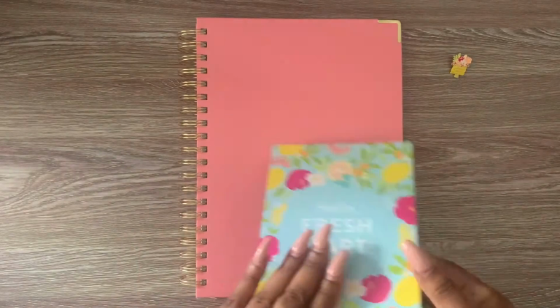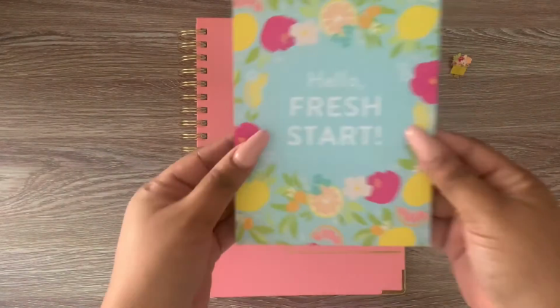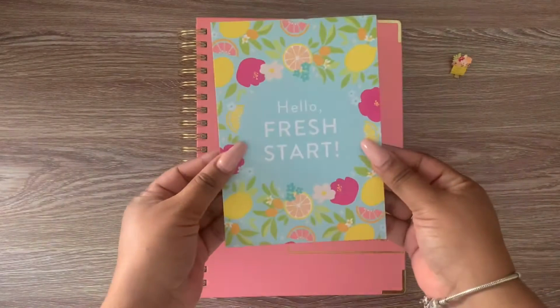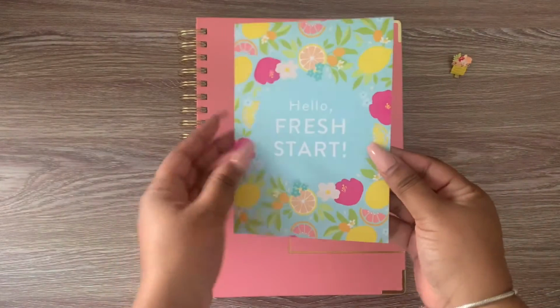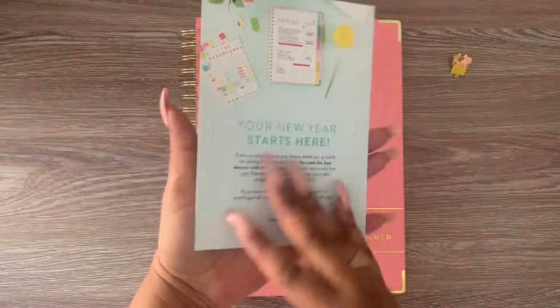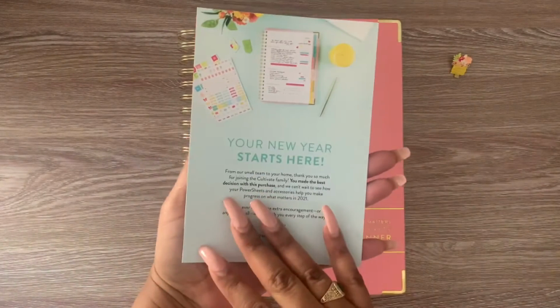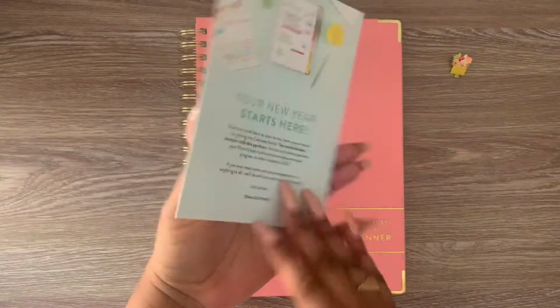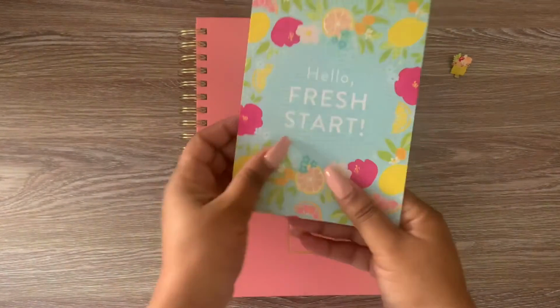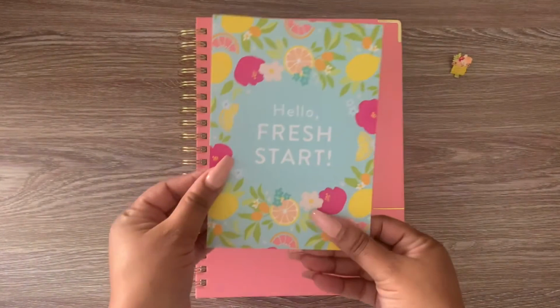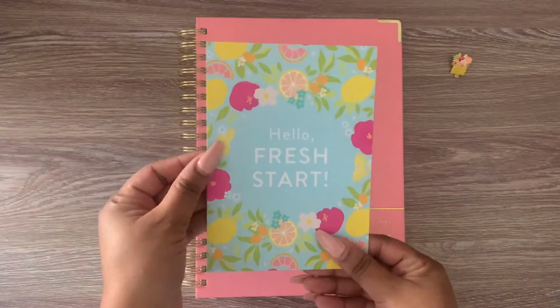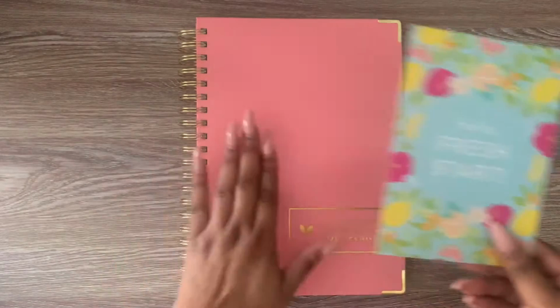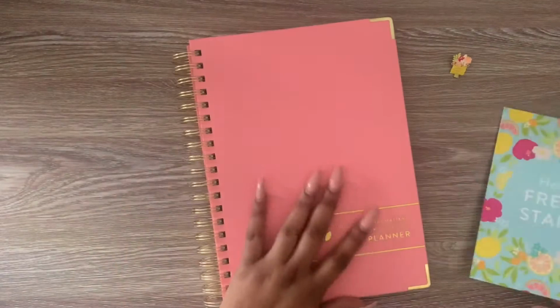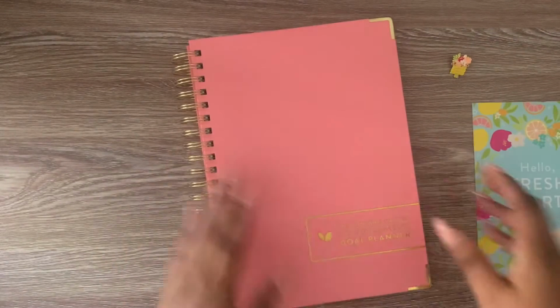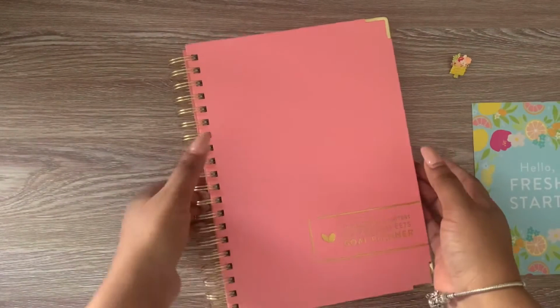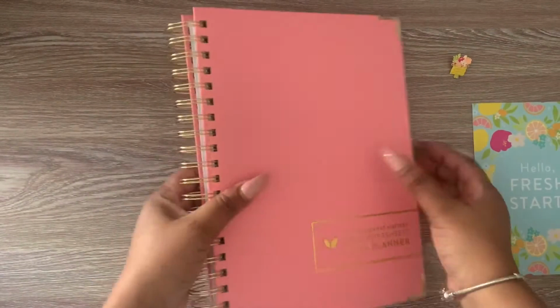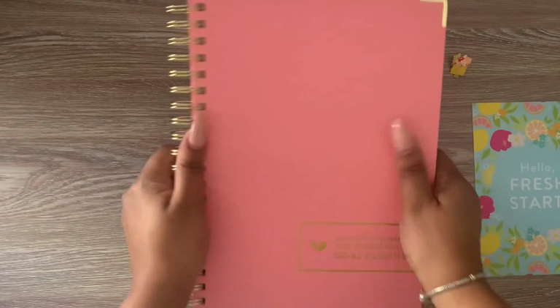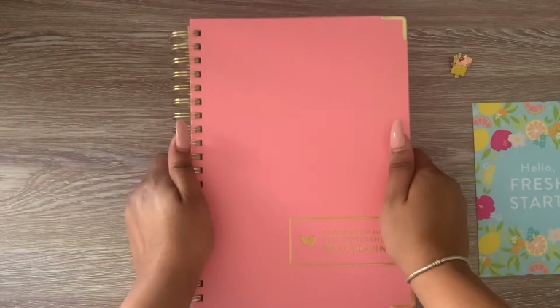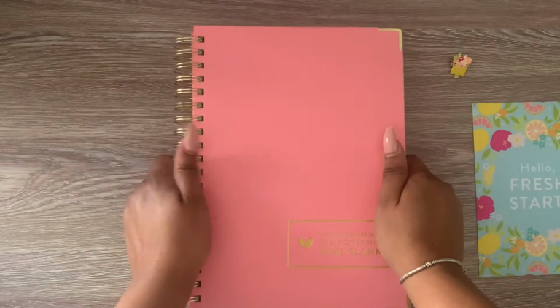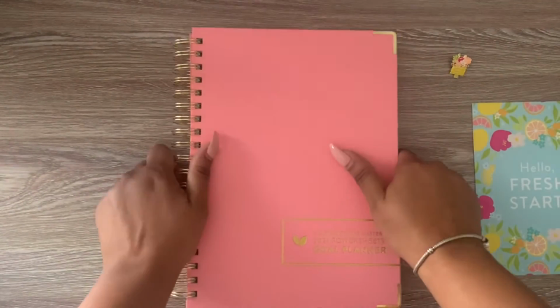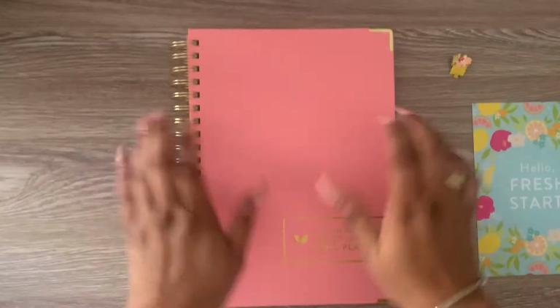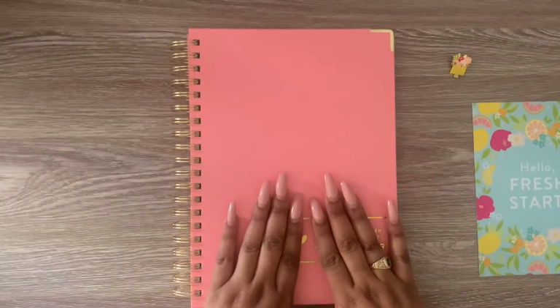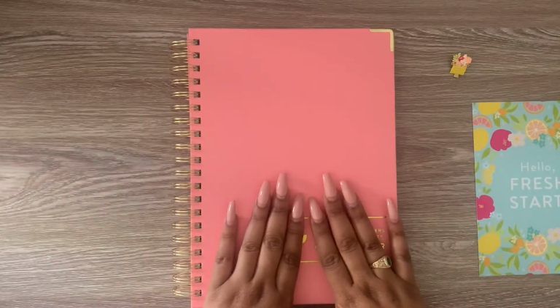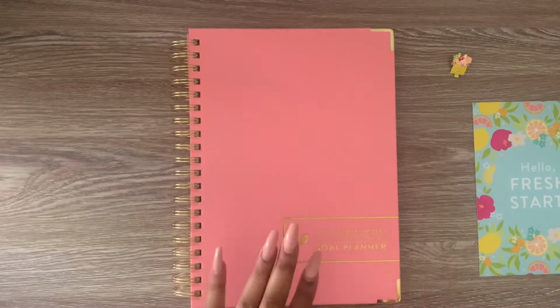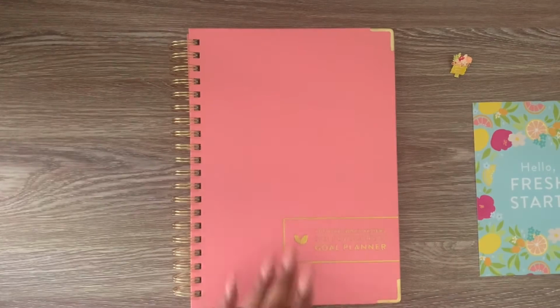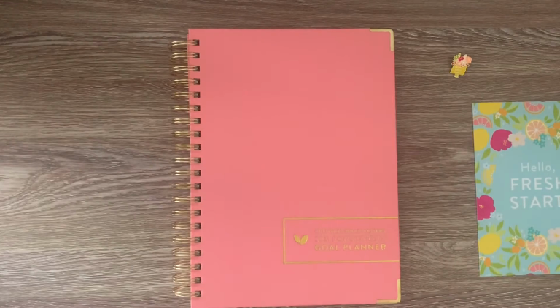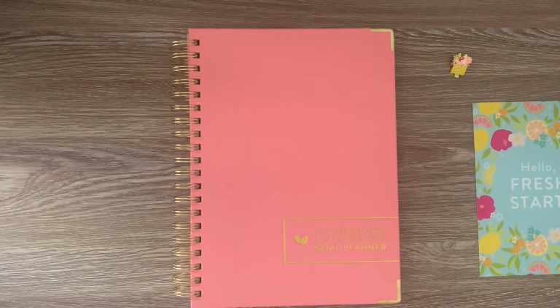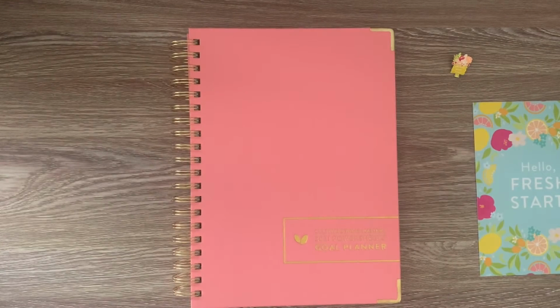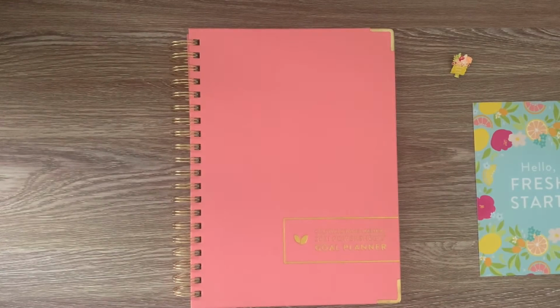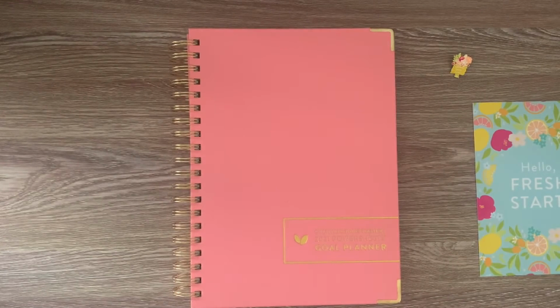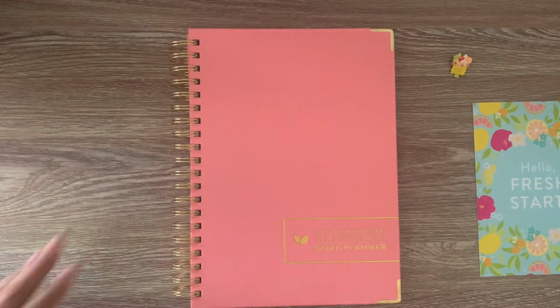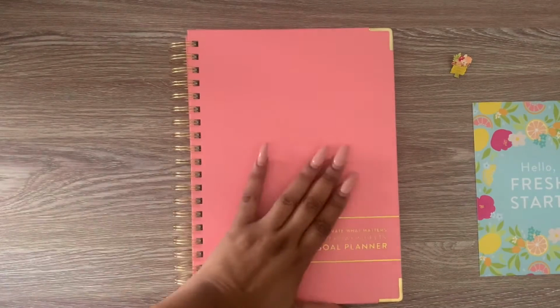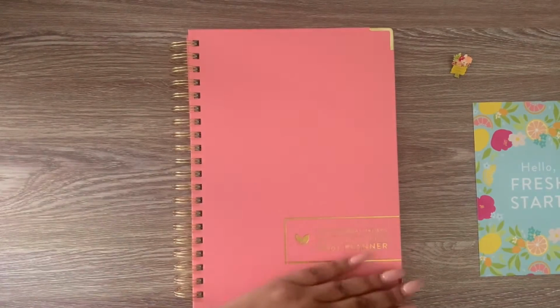This is a really cute one. I love the colors here, and of course I had to go with the pink sunrise. I'm very excited to do a lot of the planning here. I still have not filled anything out on this.